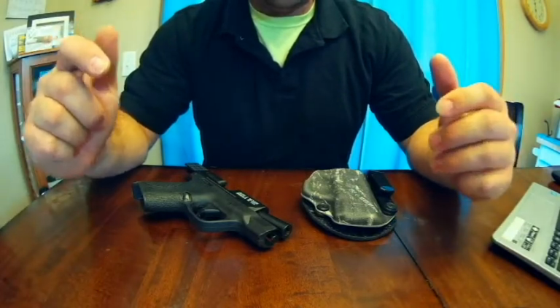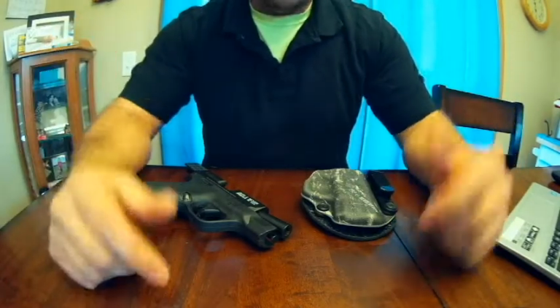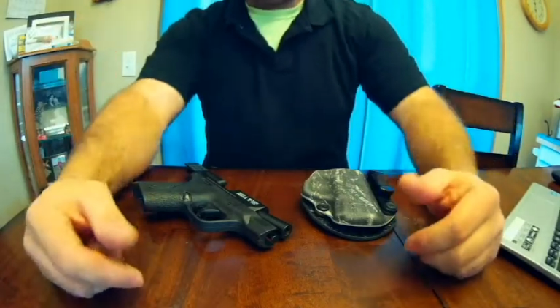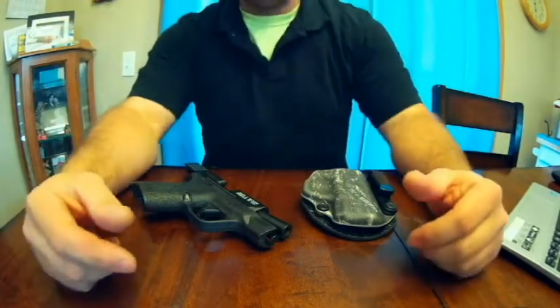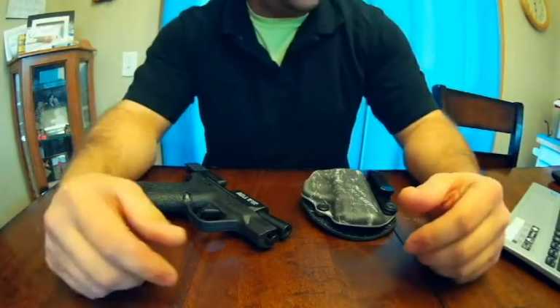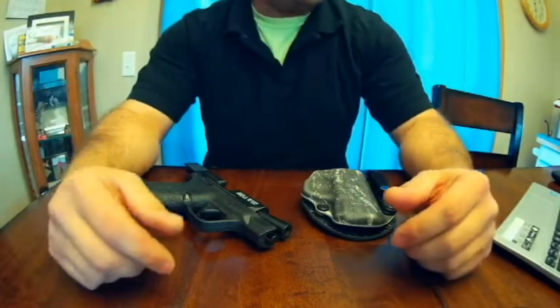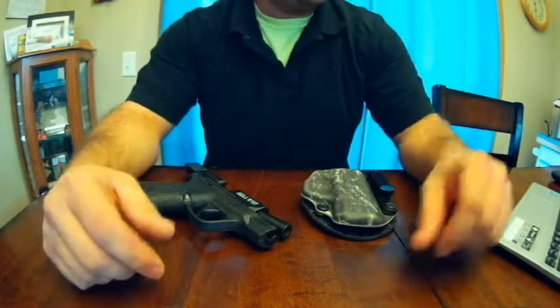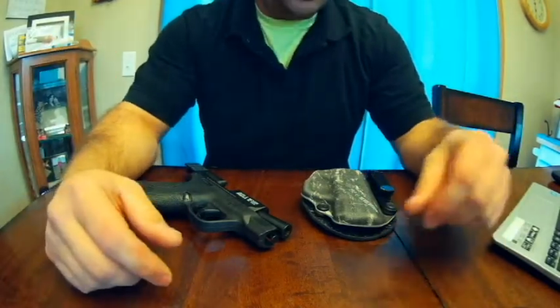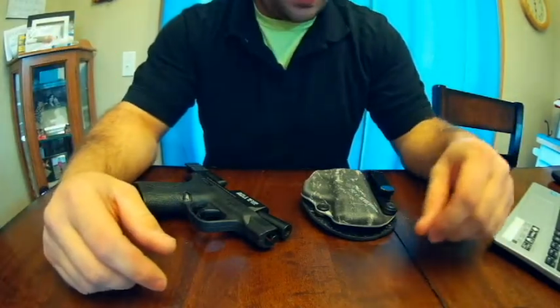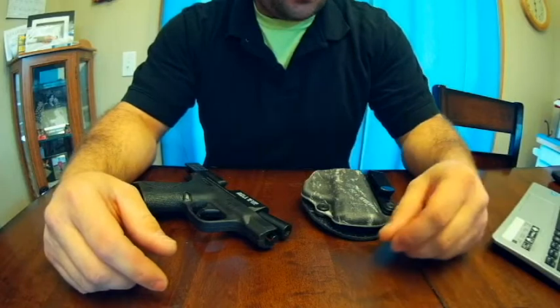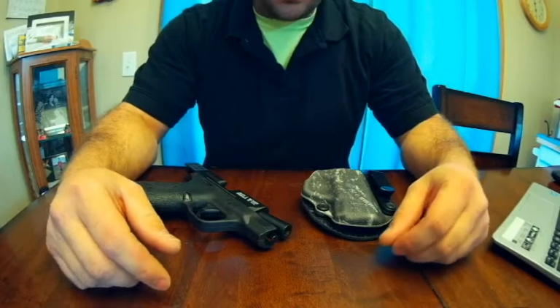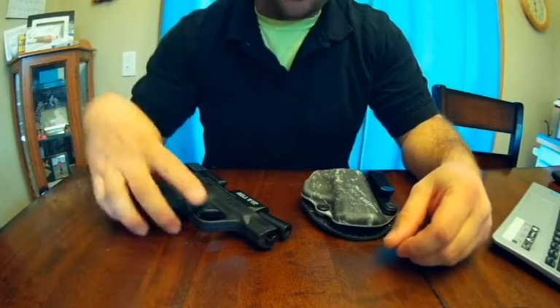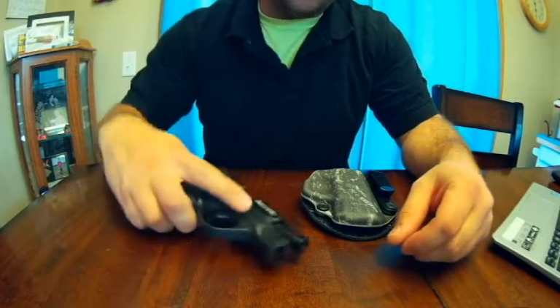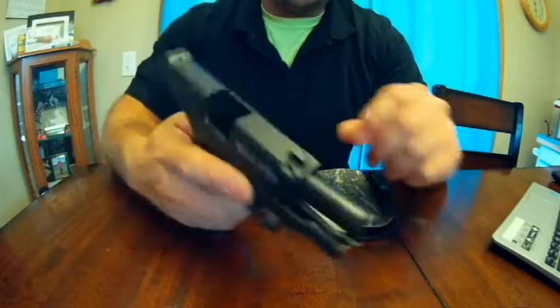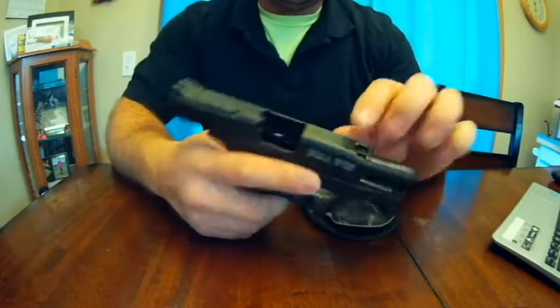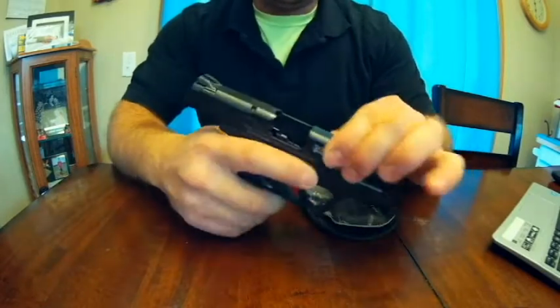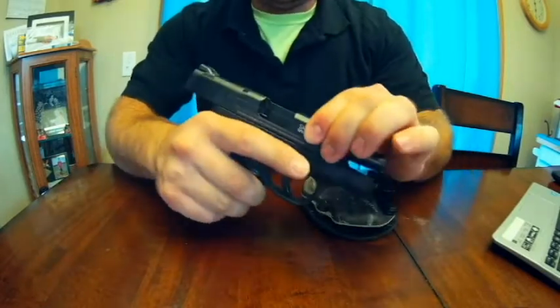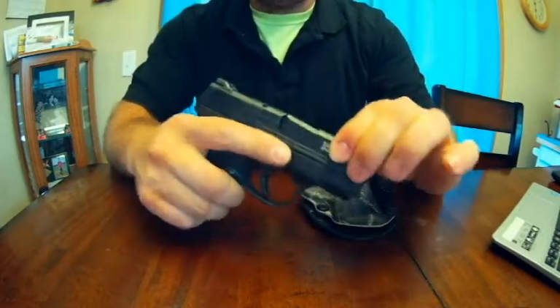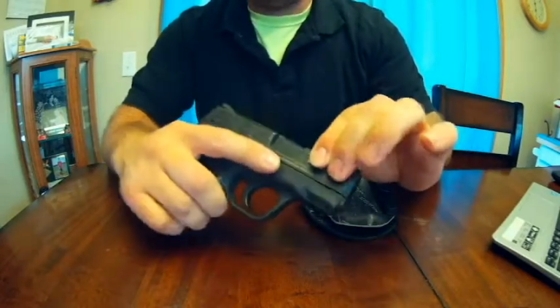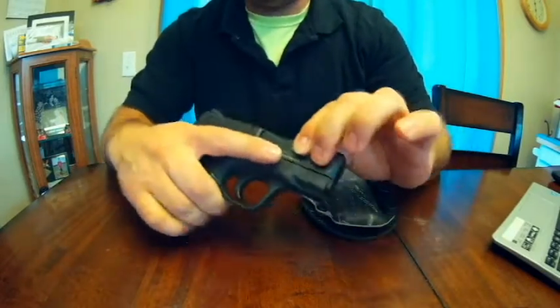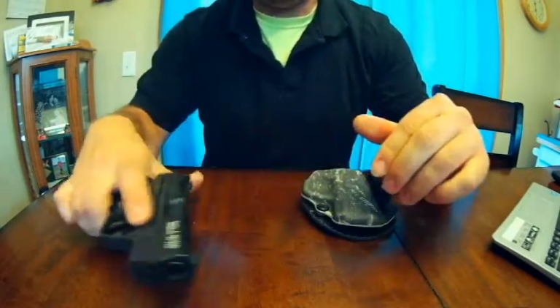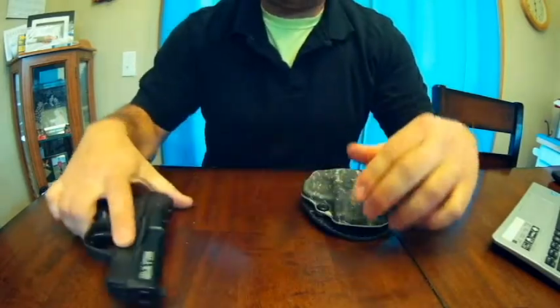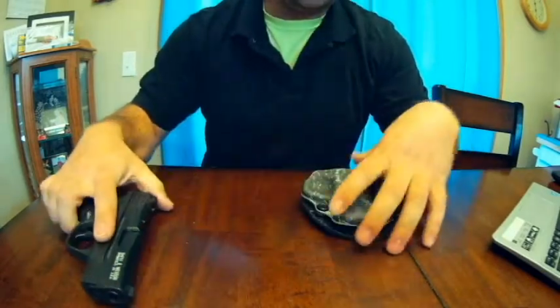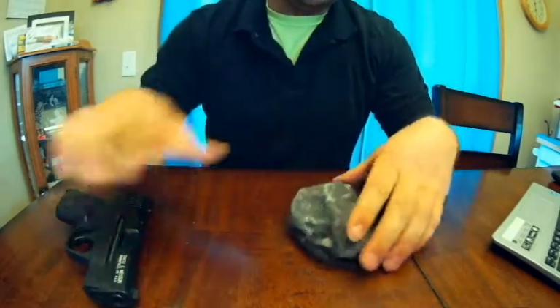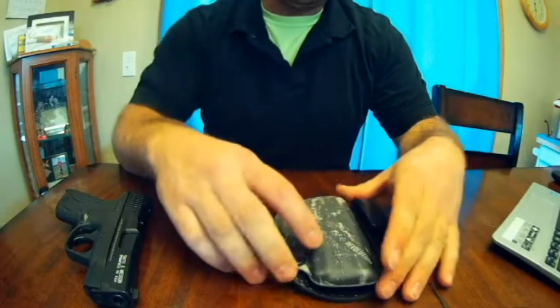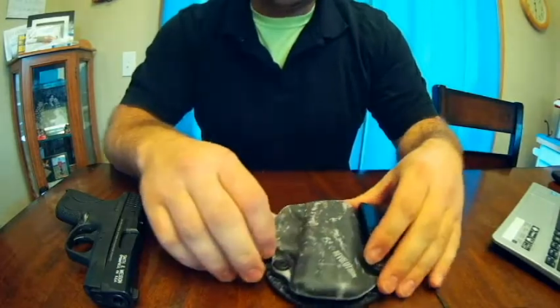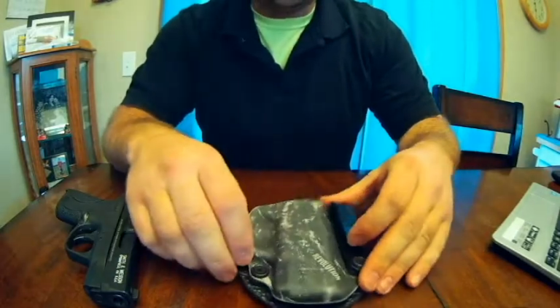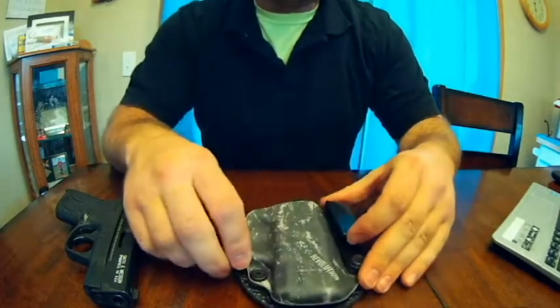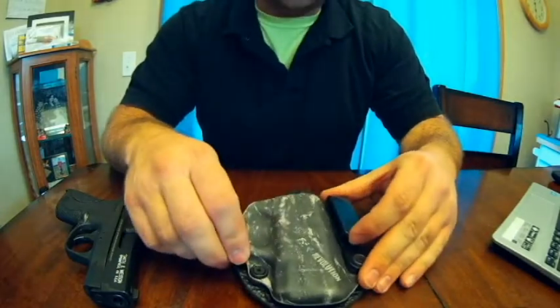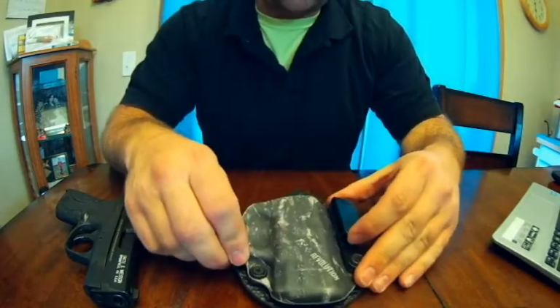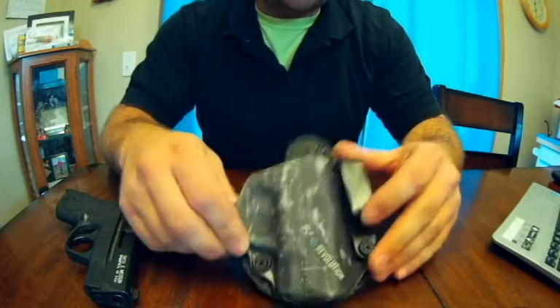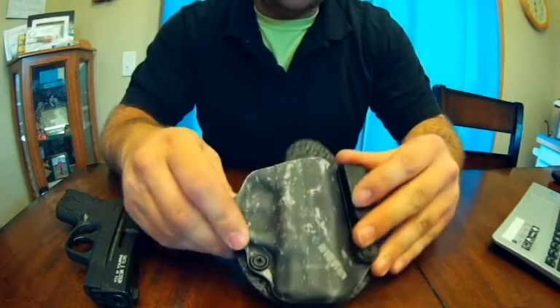Welcome back to Boom, Hook and Hoof! Today we are going over the Stealth Gear Revolution Holster — not the M&P Shield.